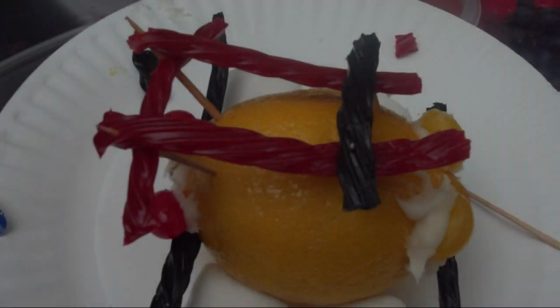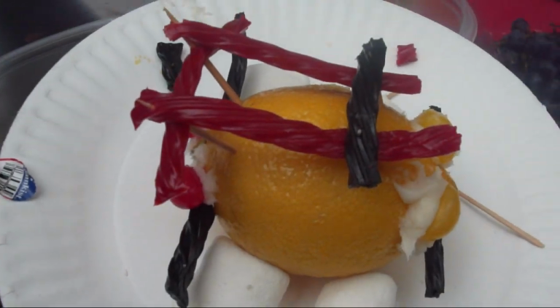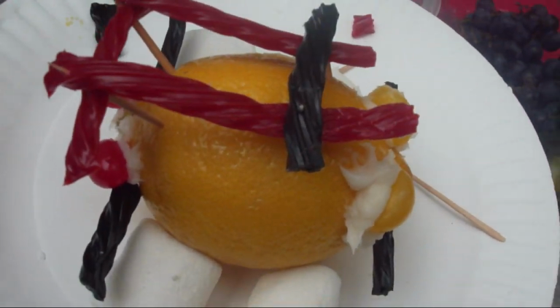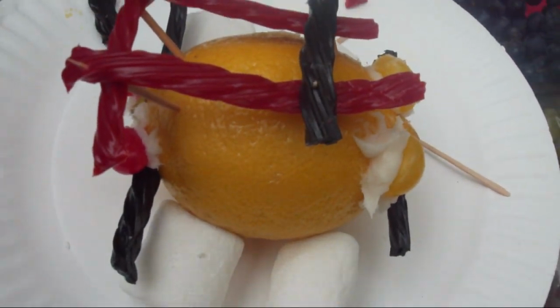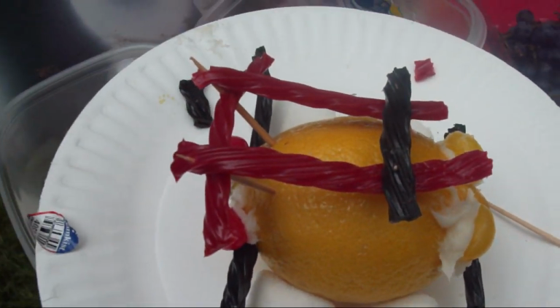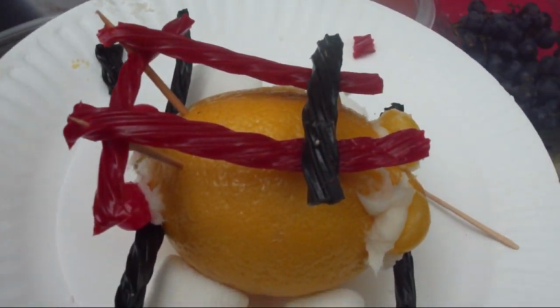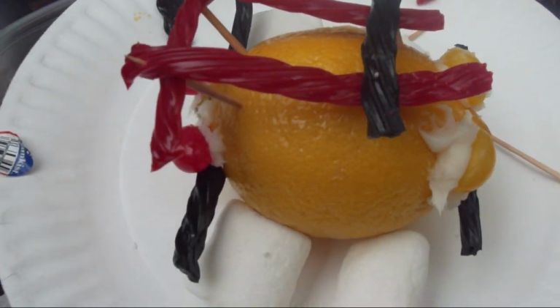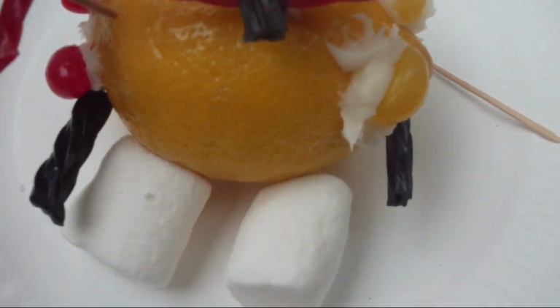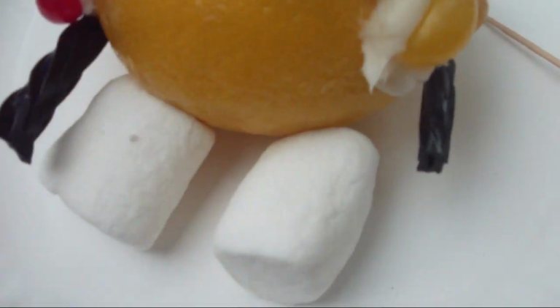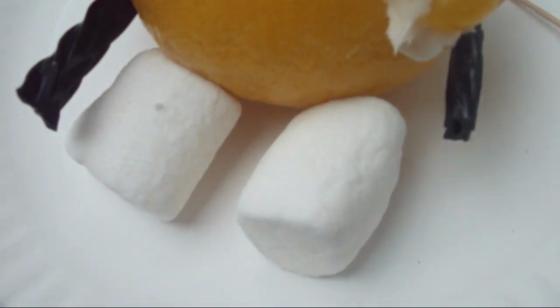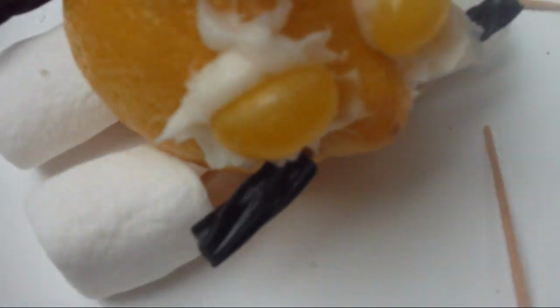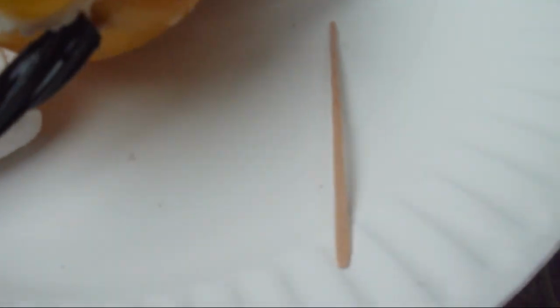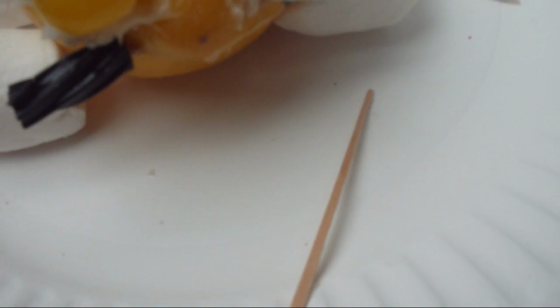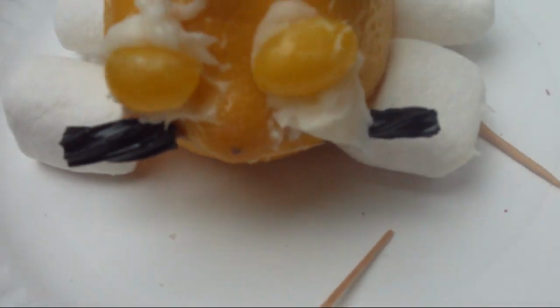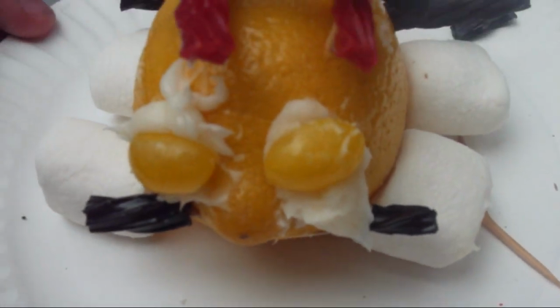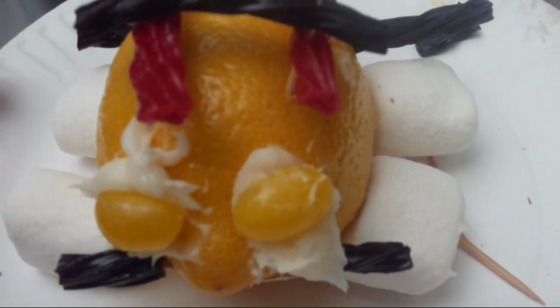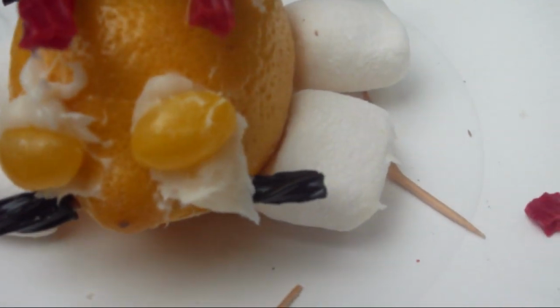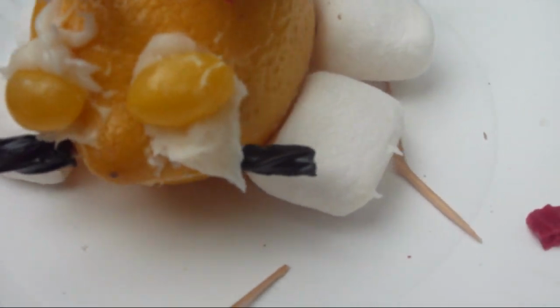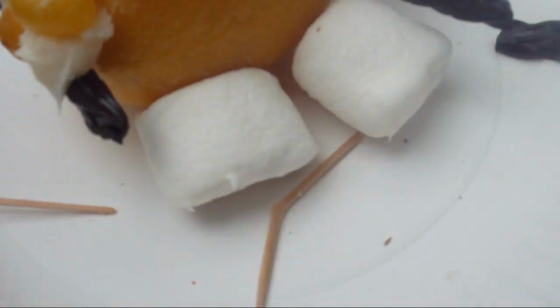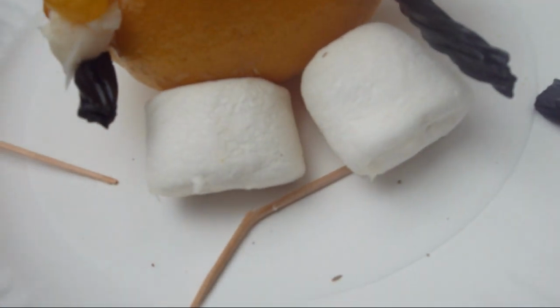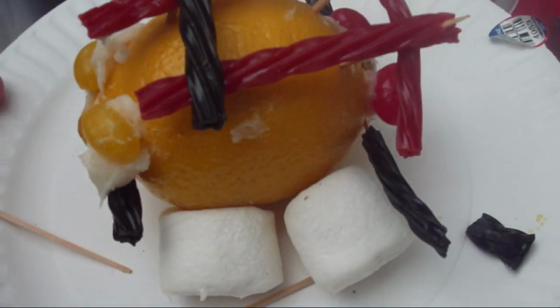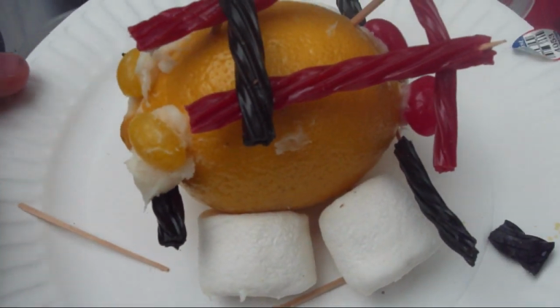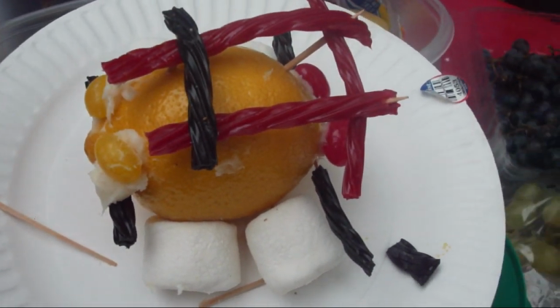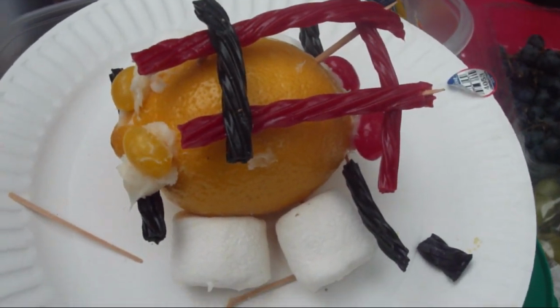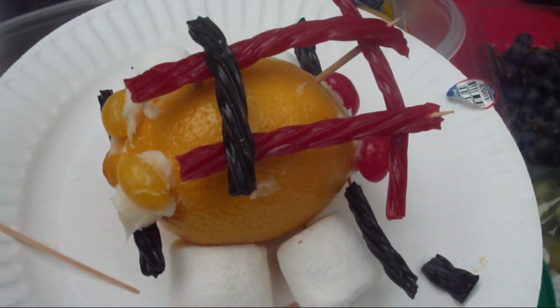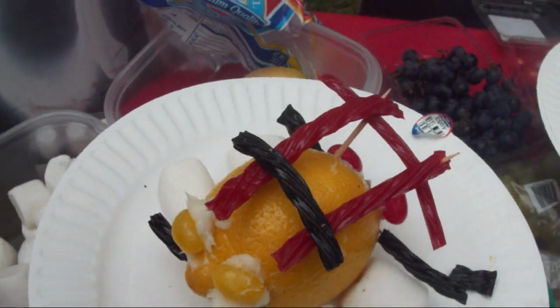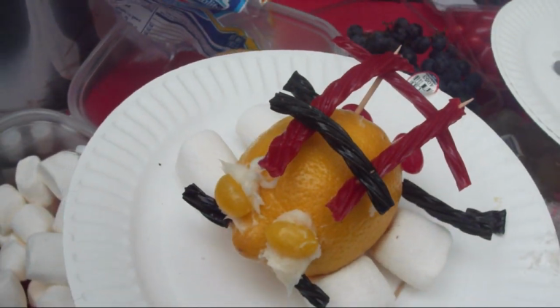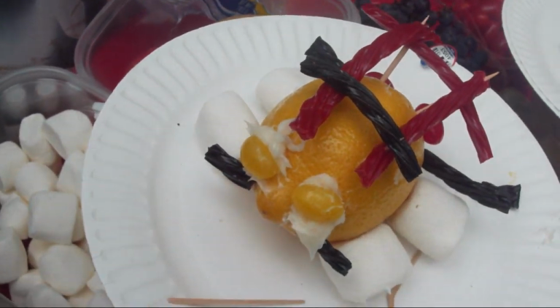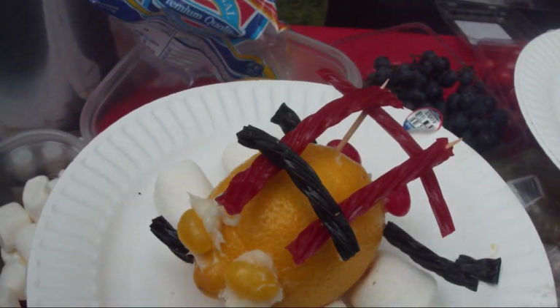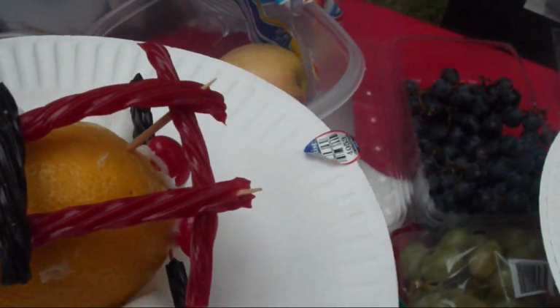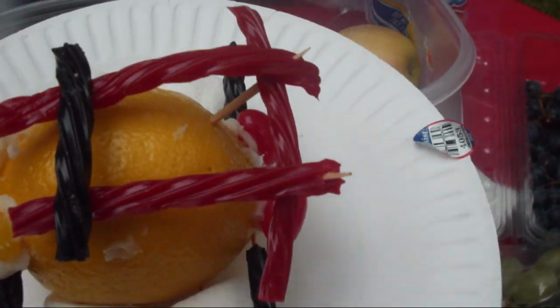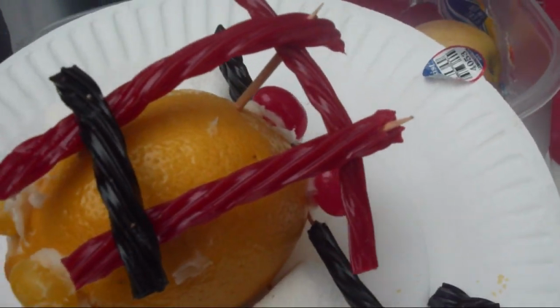Have you ever seen those Lemon Law commercials, you know, 1-800-MY-LEMON? Well here is my take on the little four-wheel lemon from those commercials.